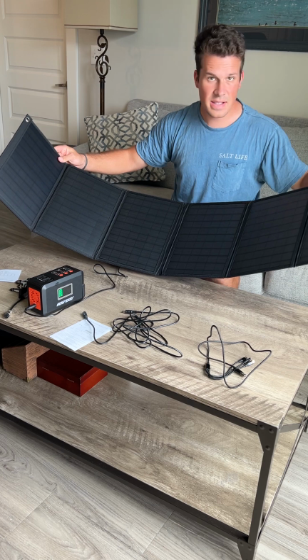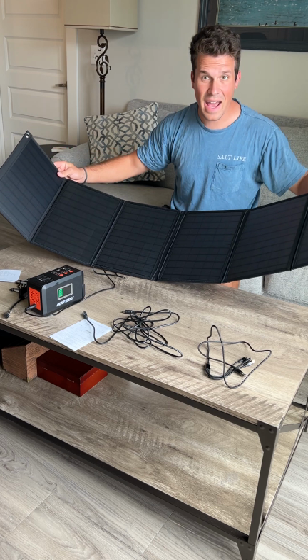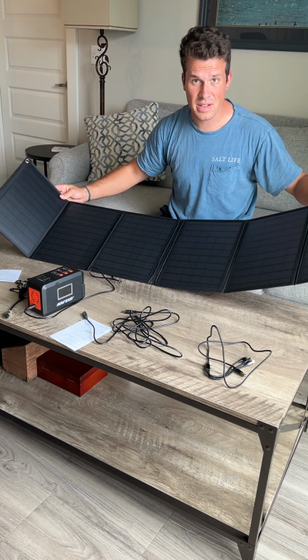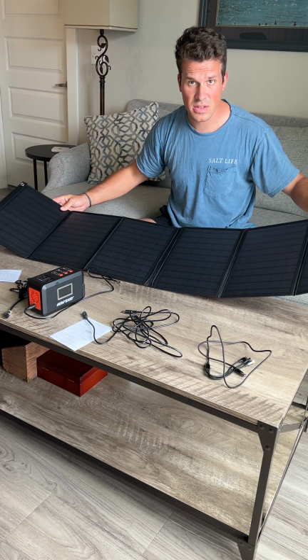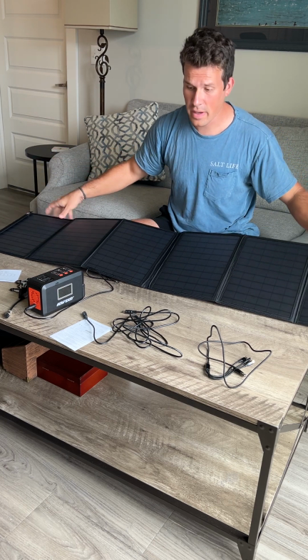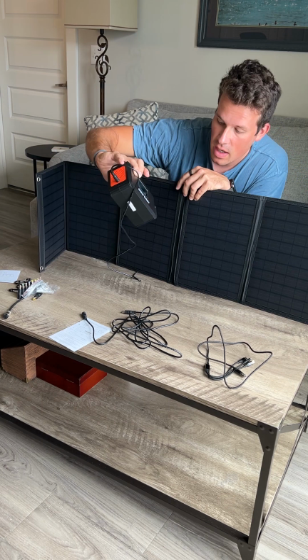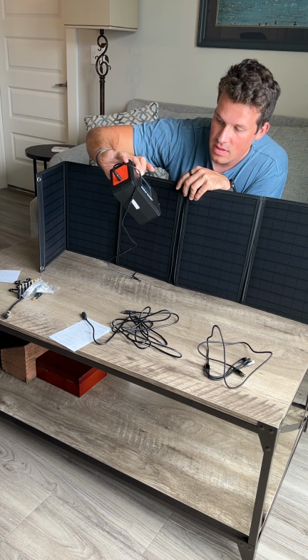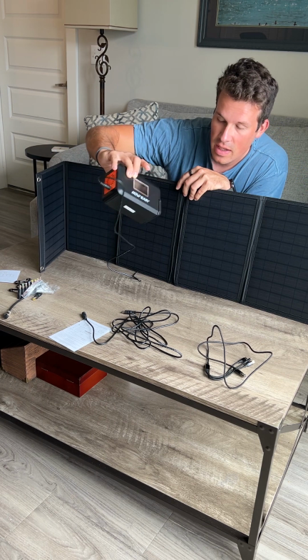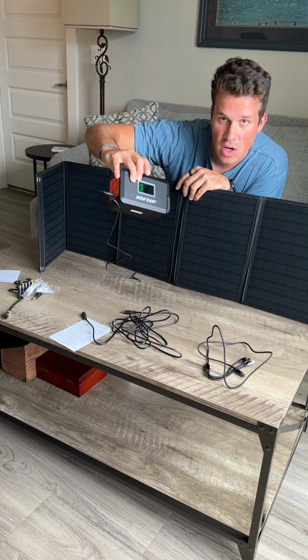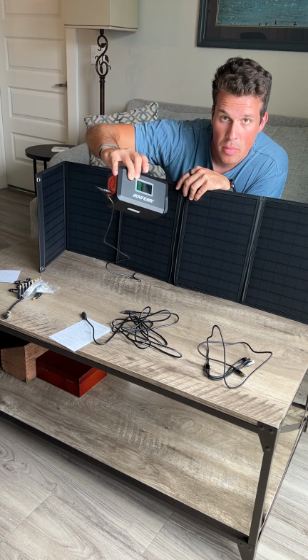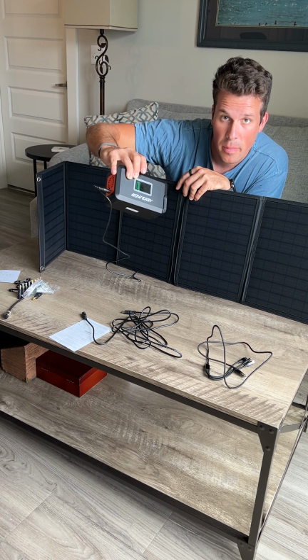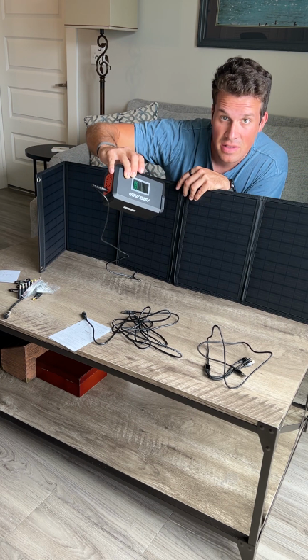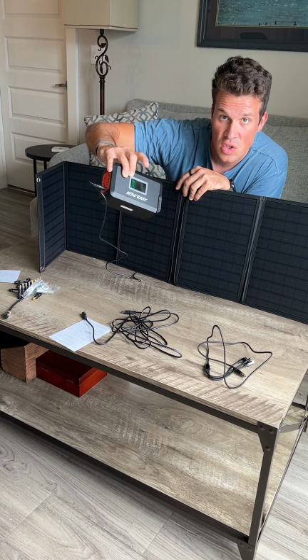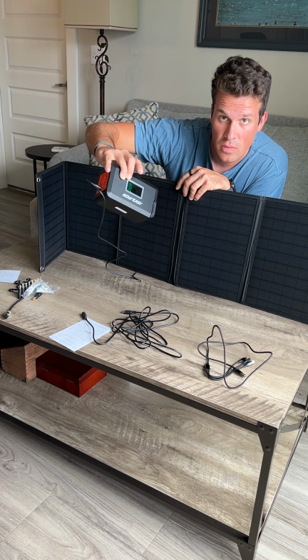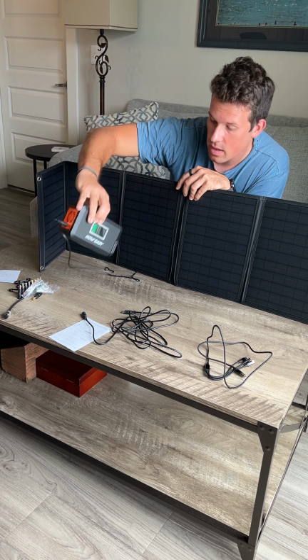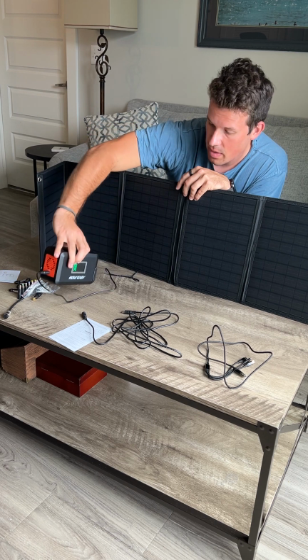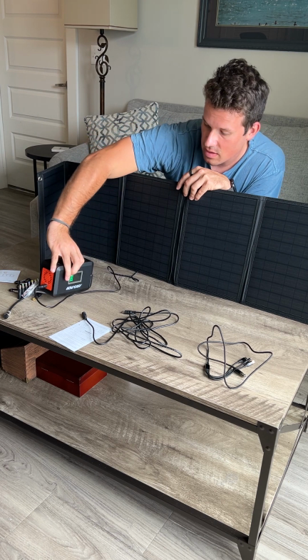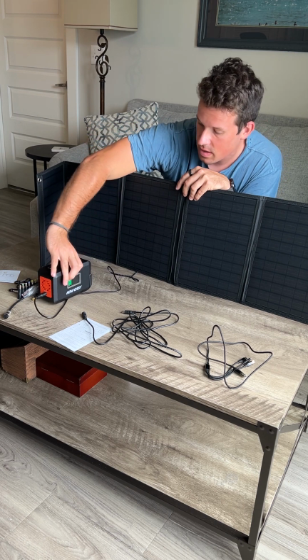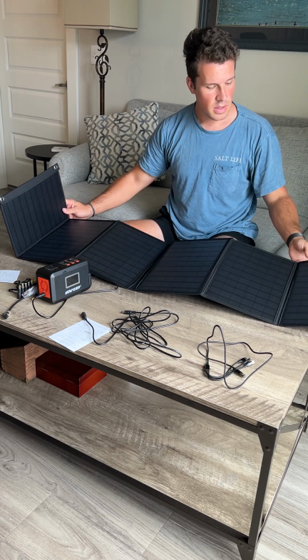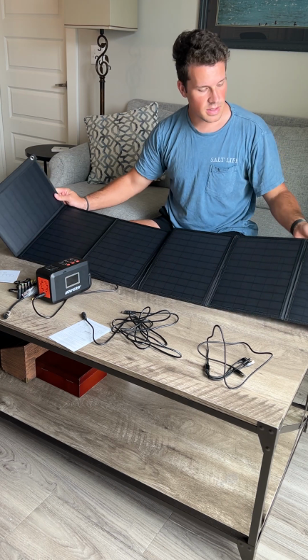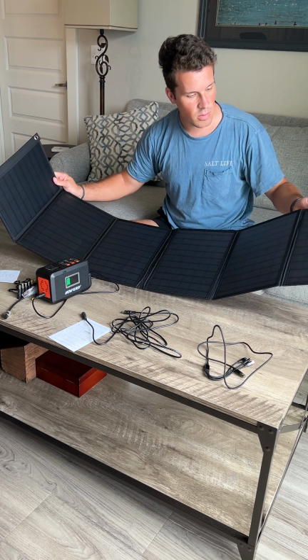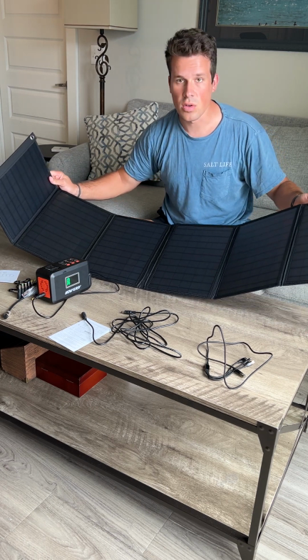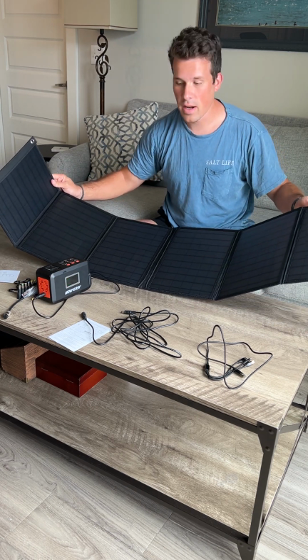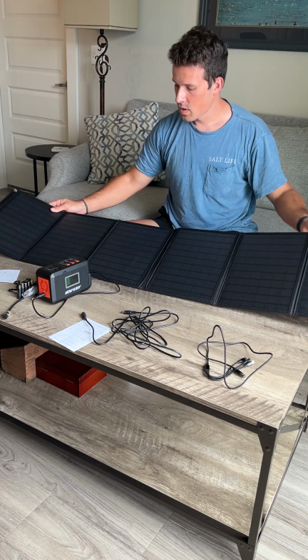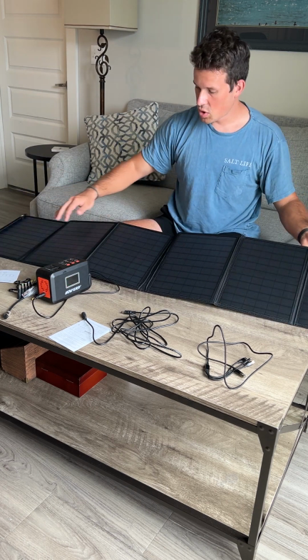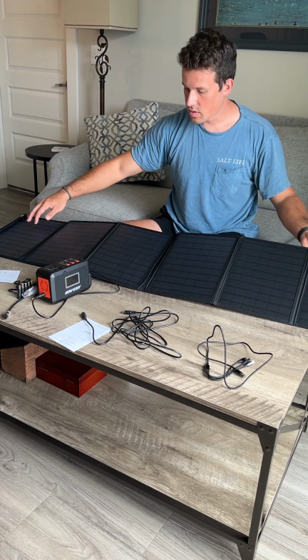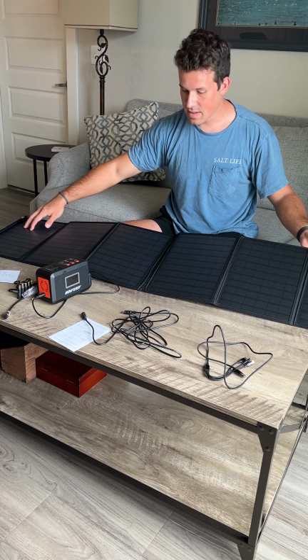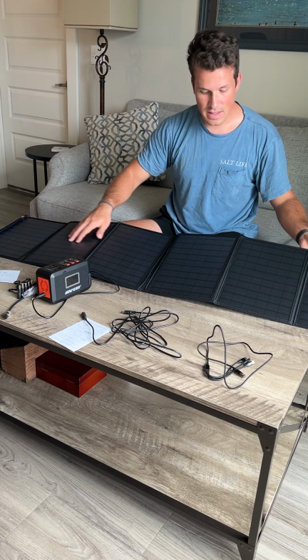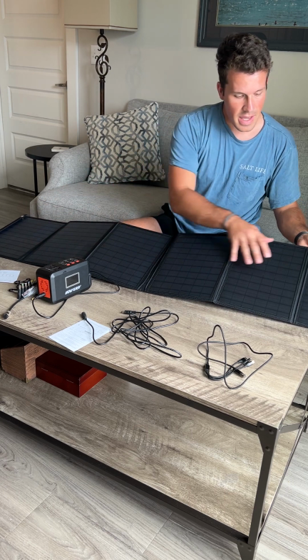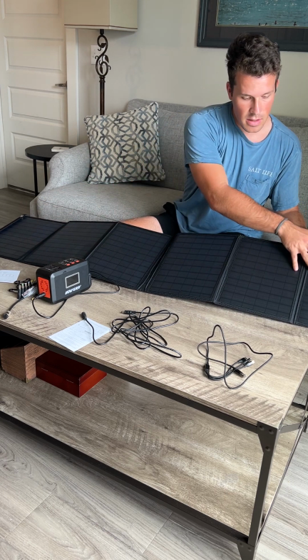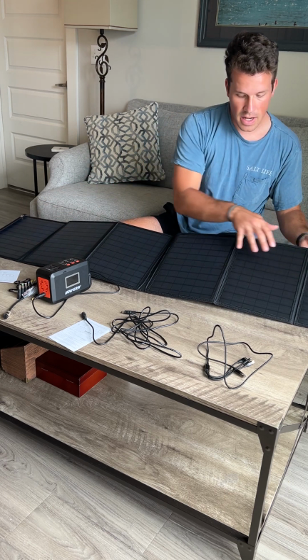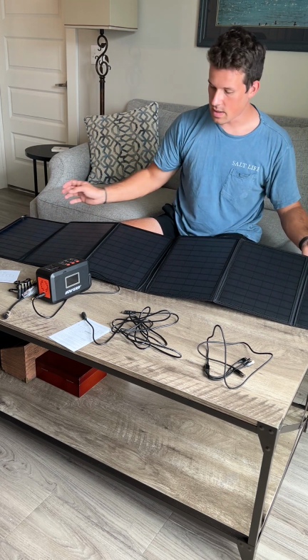This has been an absolutely fantastic solar panel. As you can see right here, it's charging my portable battery station just fine, which is absolutely fantastic. This is the 60 watt solar panel. I'm going to show you what it looks like — it's got six main panels itself.